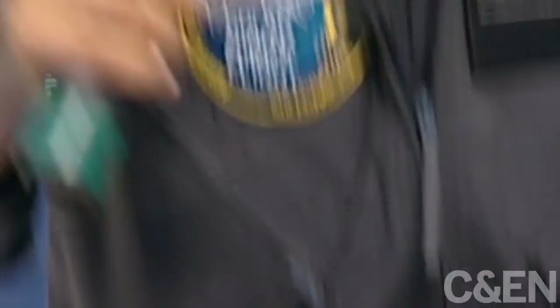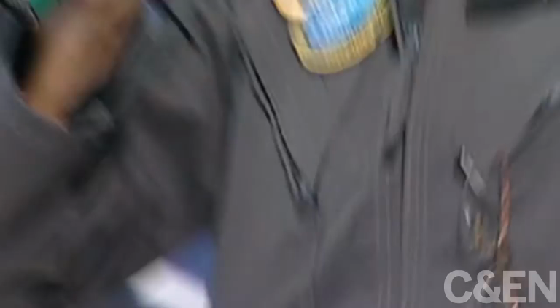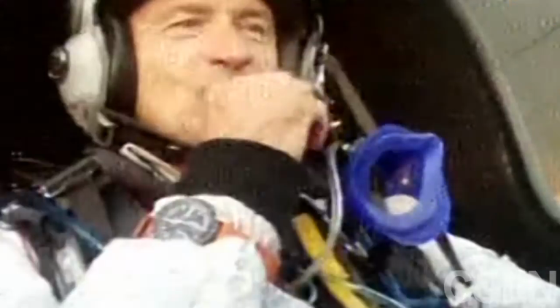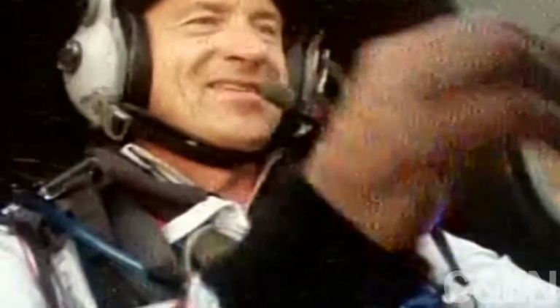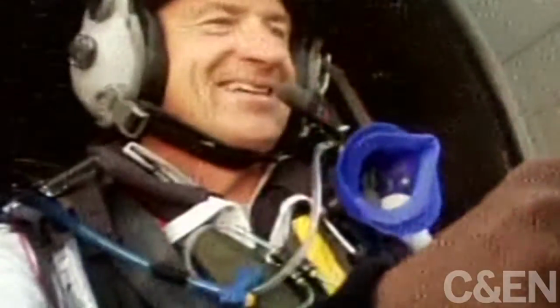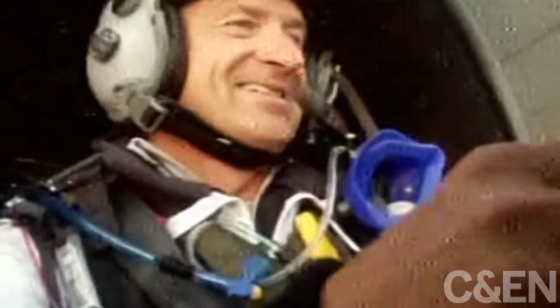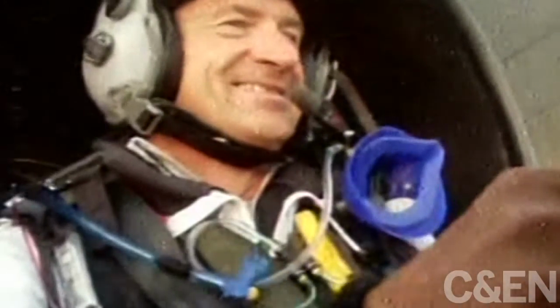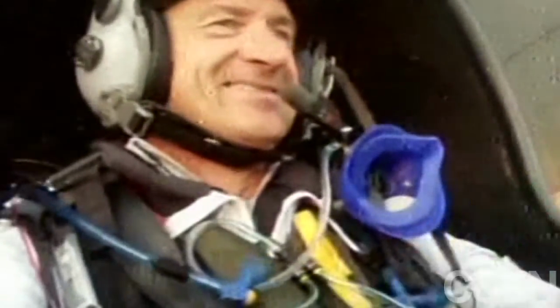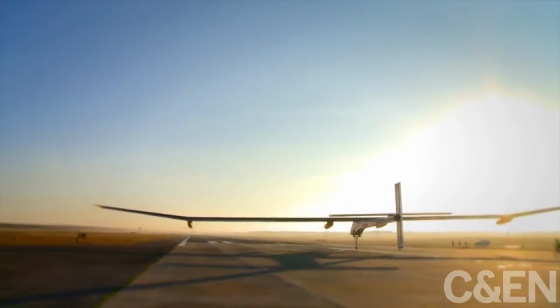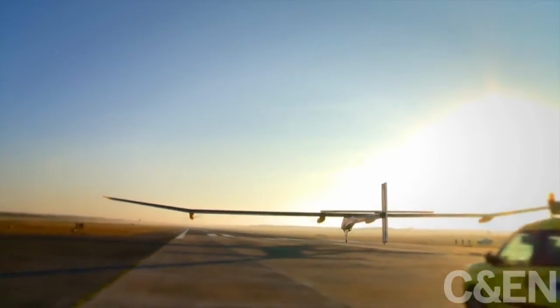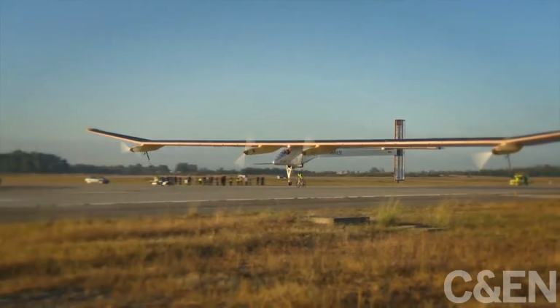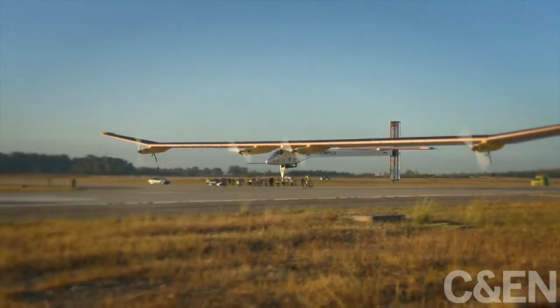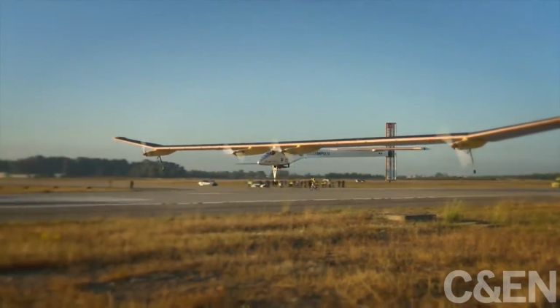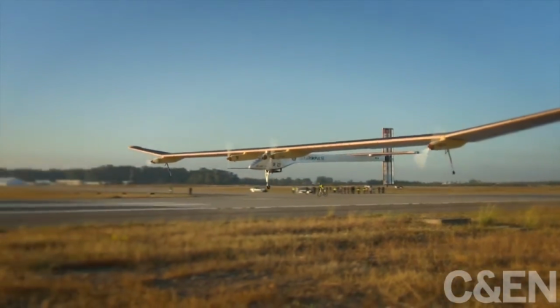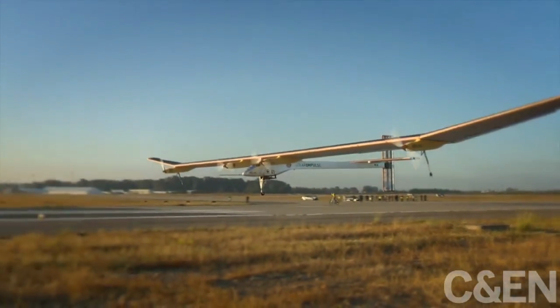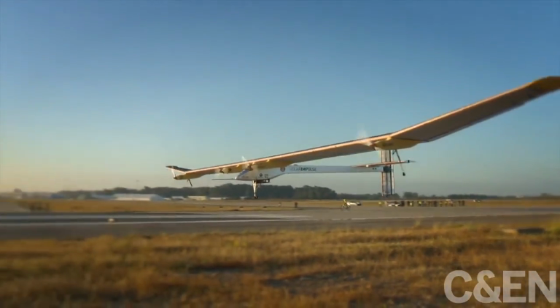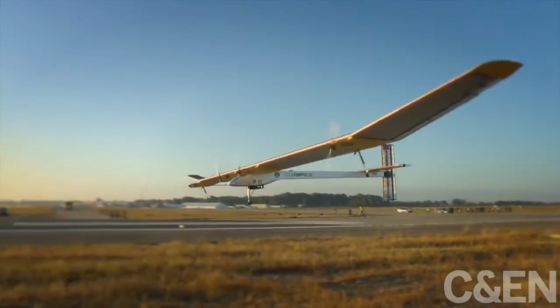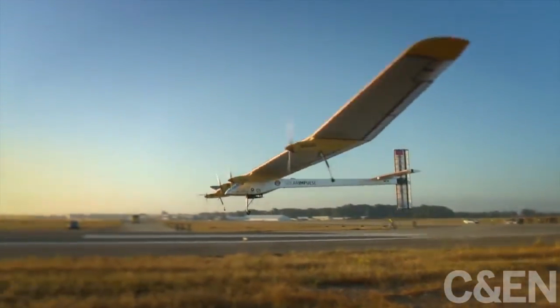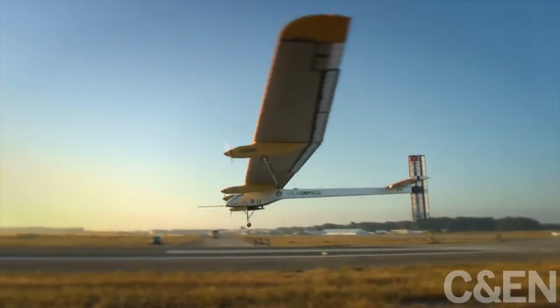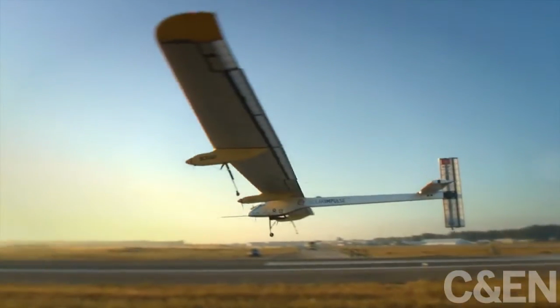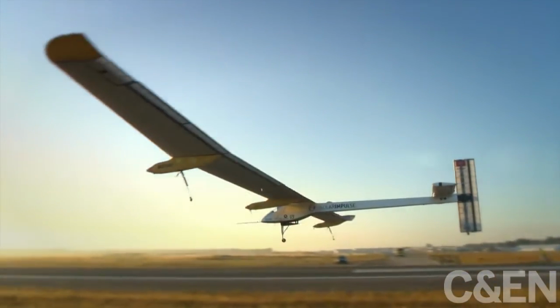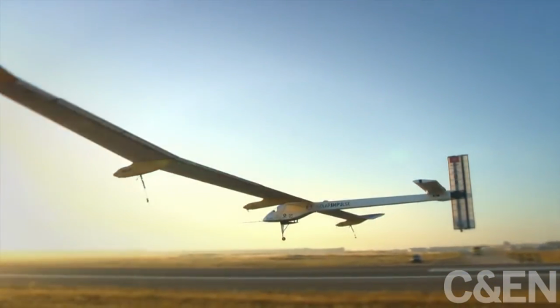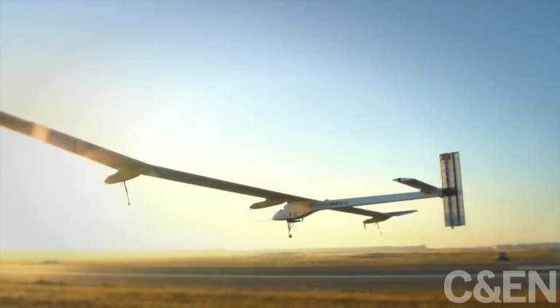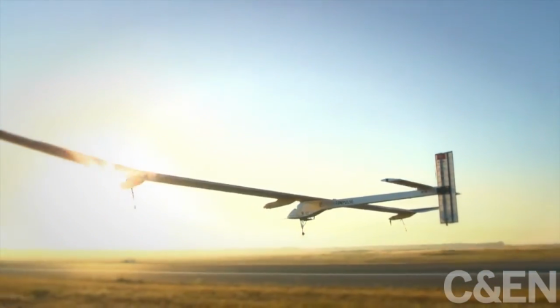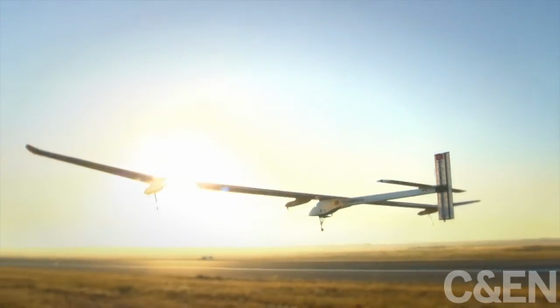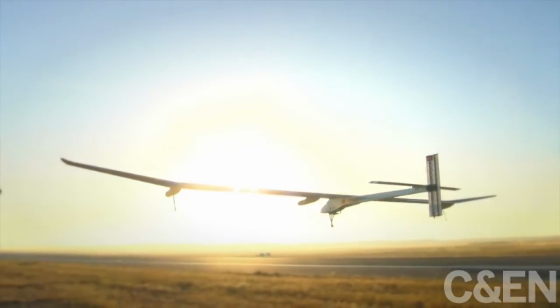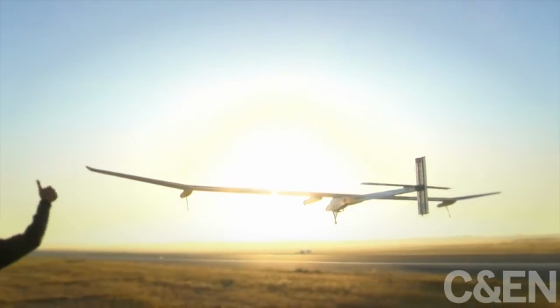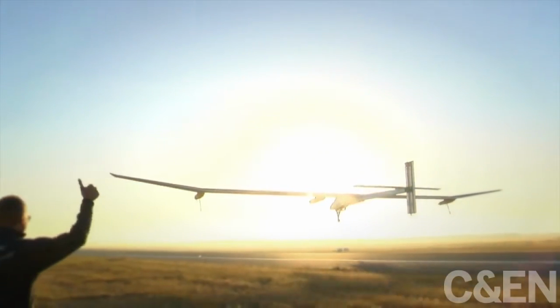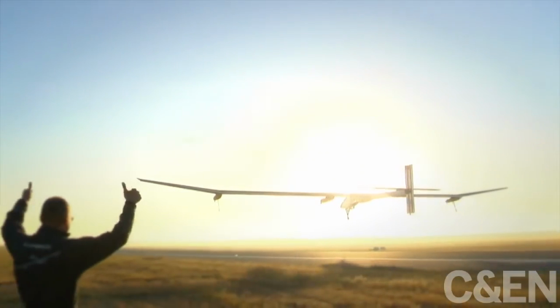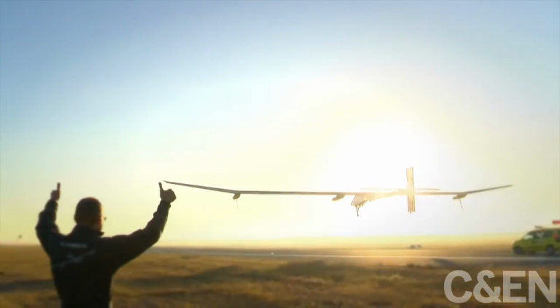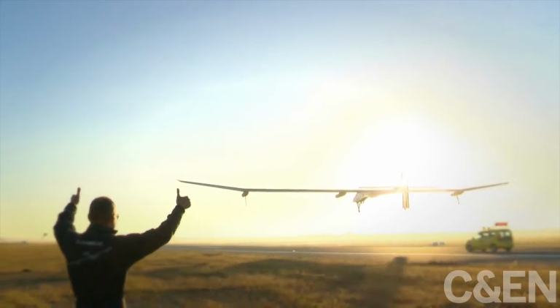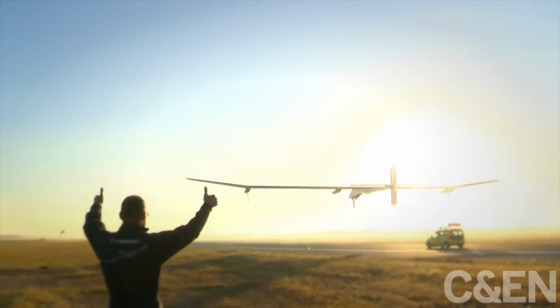Test runs have checked out and Solar Impulse is set to fly around the world in 2015. The plane is too small to carry passengers or cargo, but it does carry a big message: clean energy research is more than a flight of fancy.